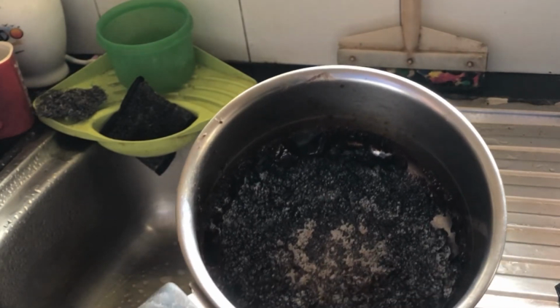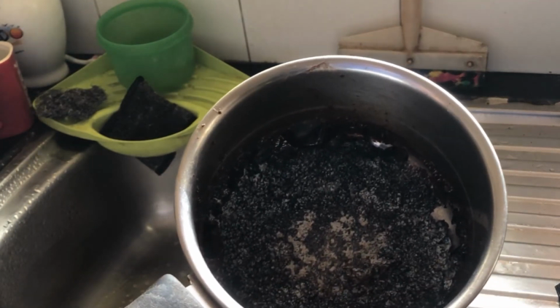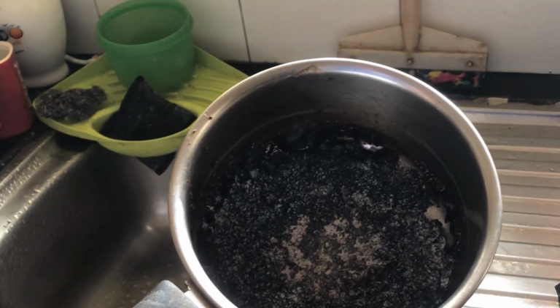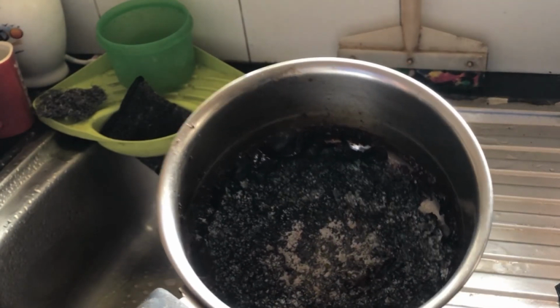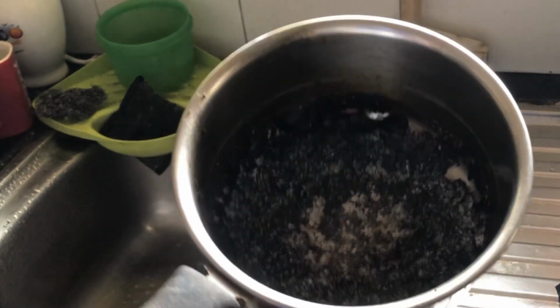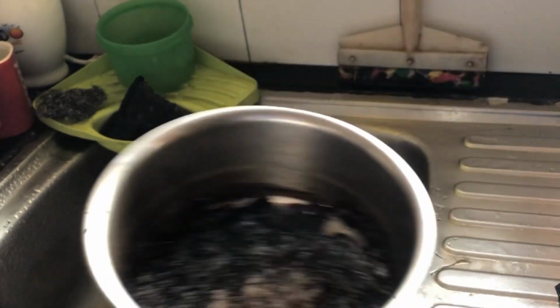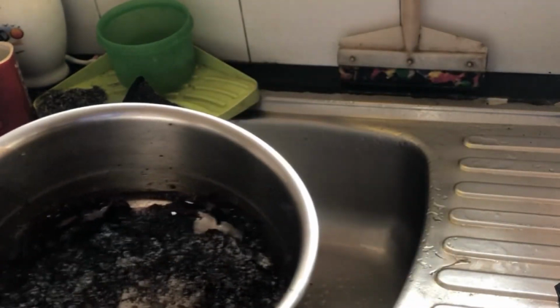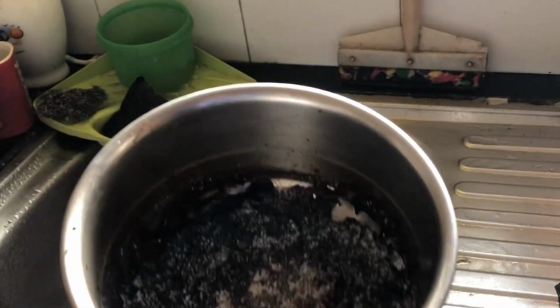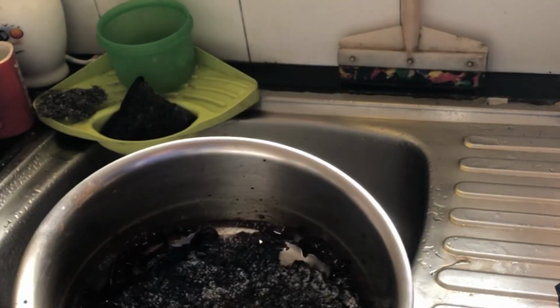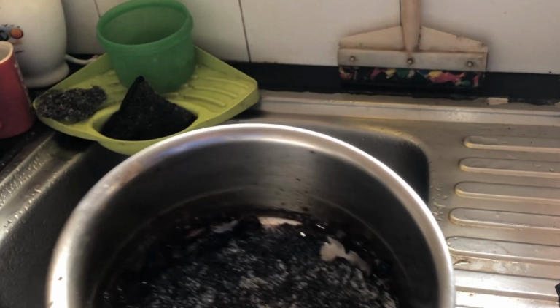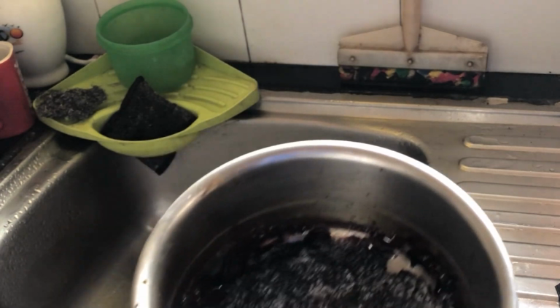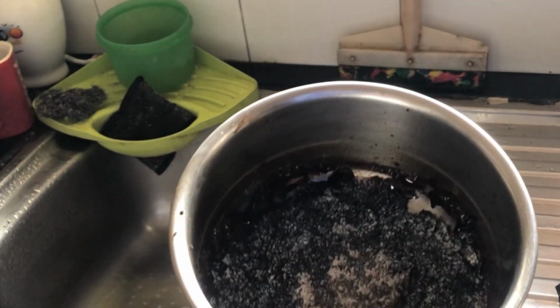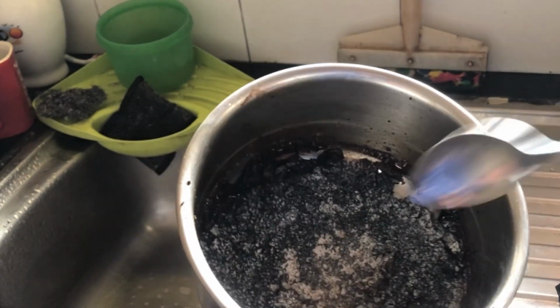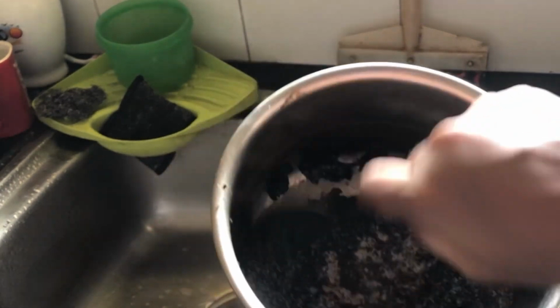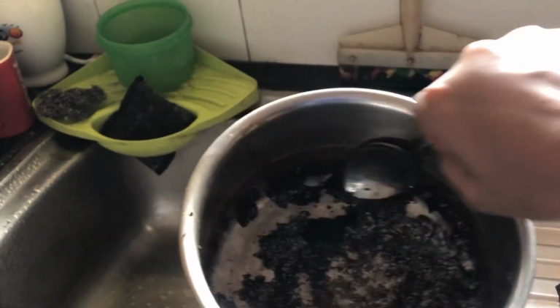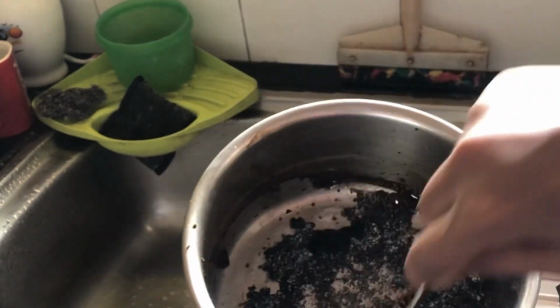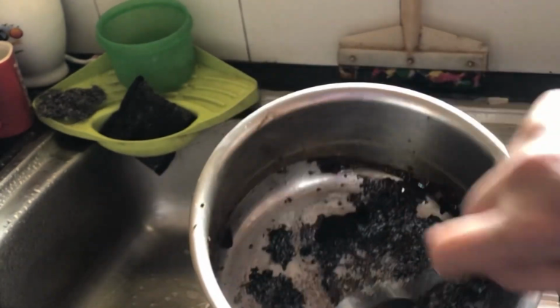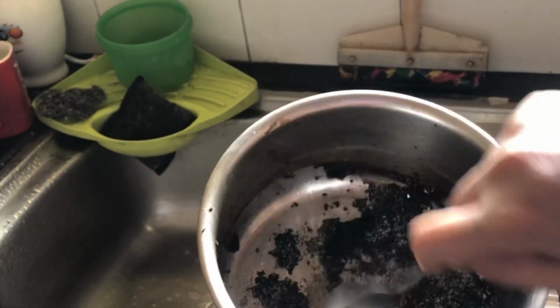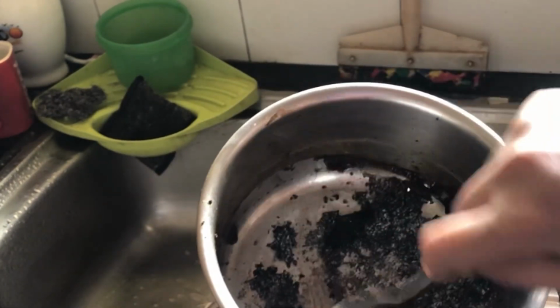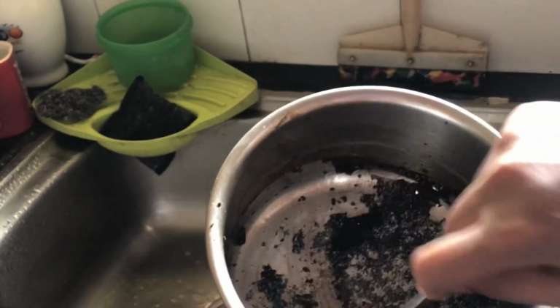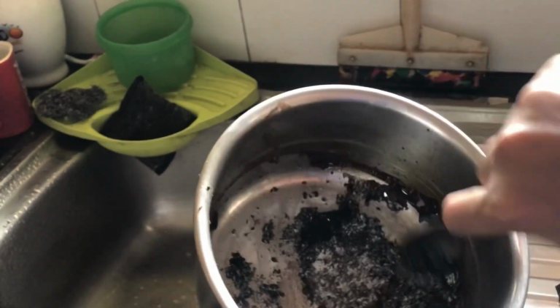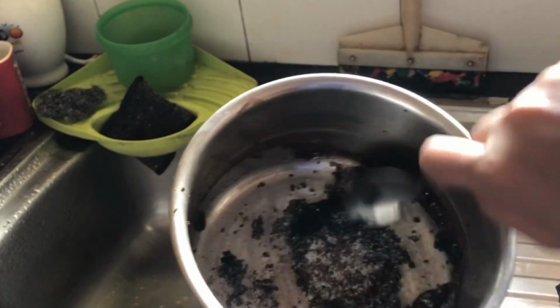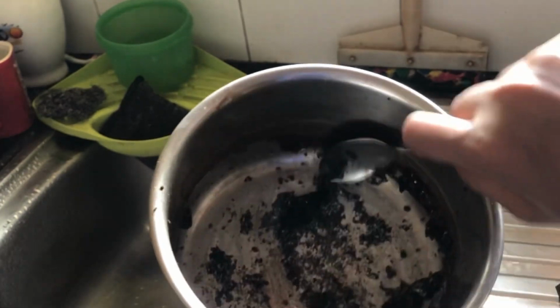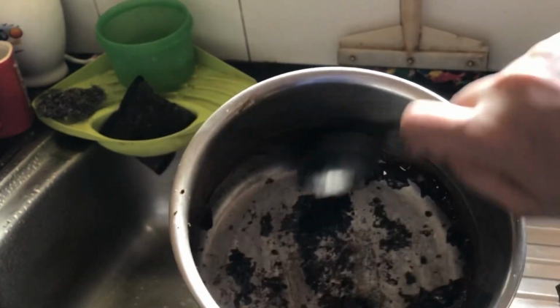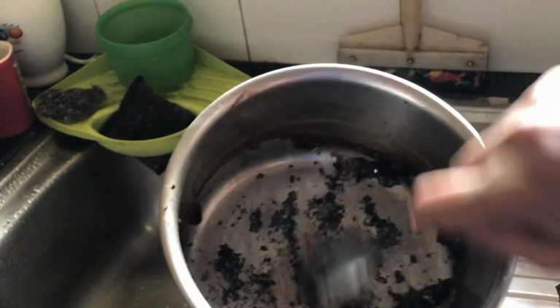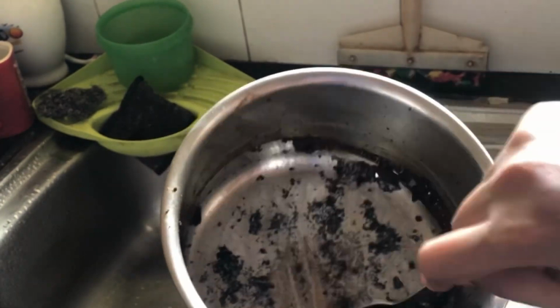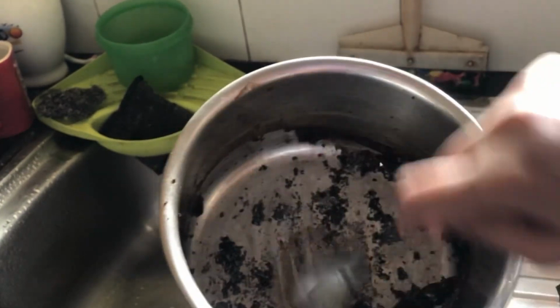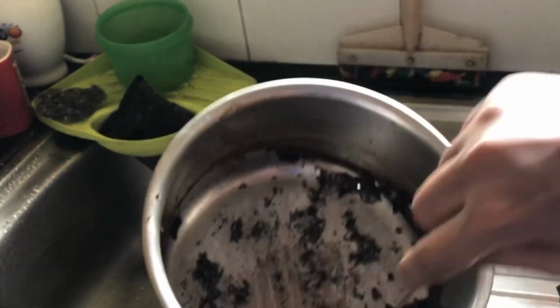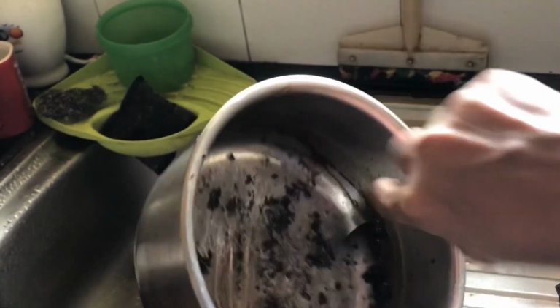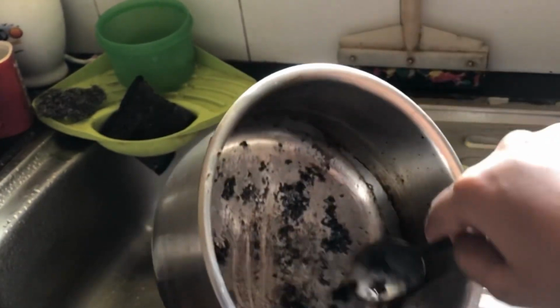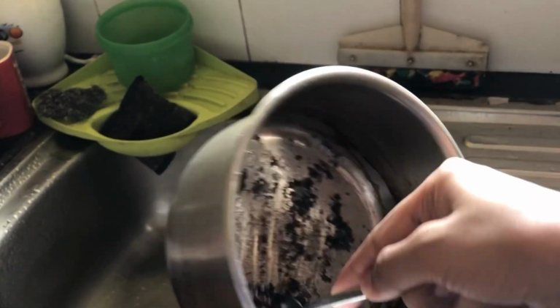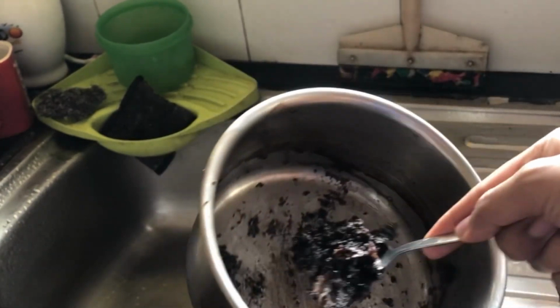You can see that easily these burnt stains will come out of the vessel. With the help of a spoon I'm going to scrape it — you don't need to put any pressure, it is so easily coming off the vessel. I'm taking it all off and keeping it aside.